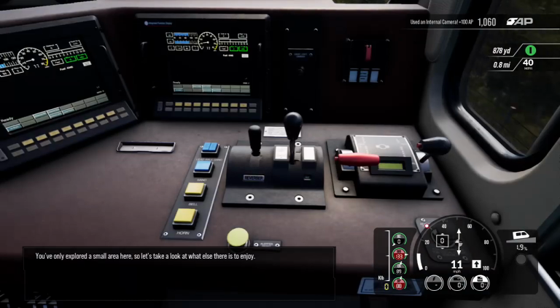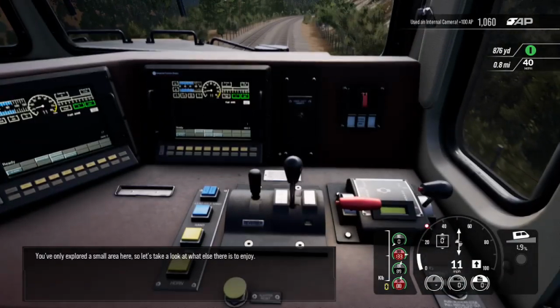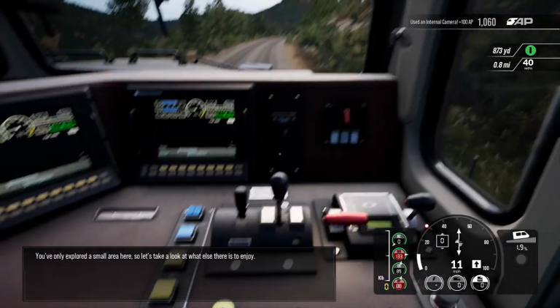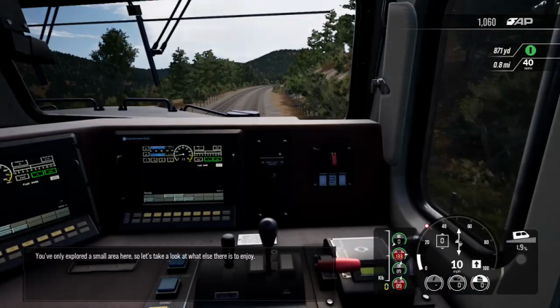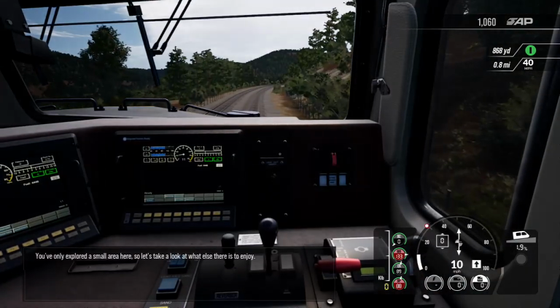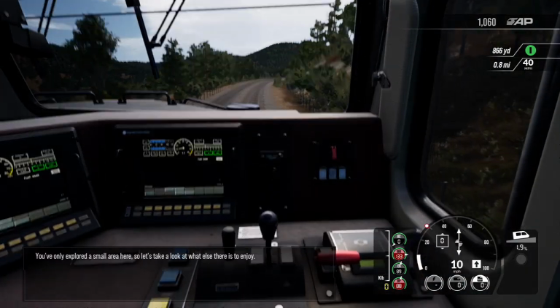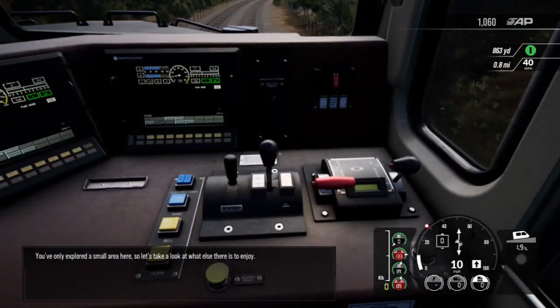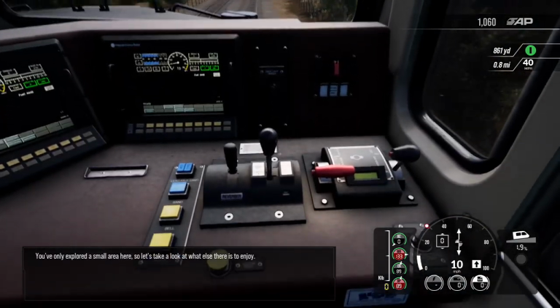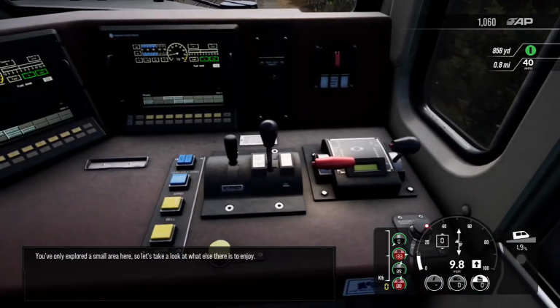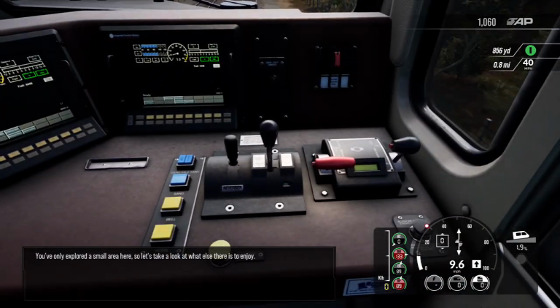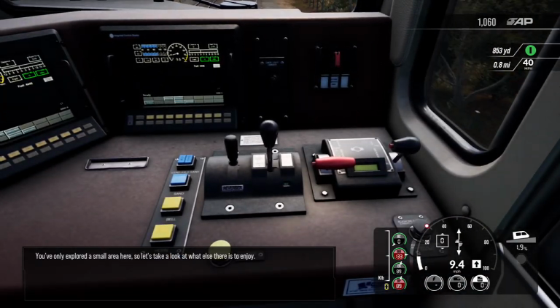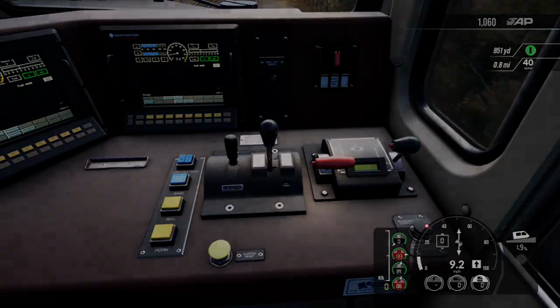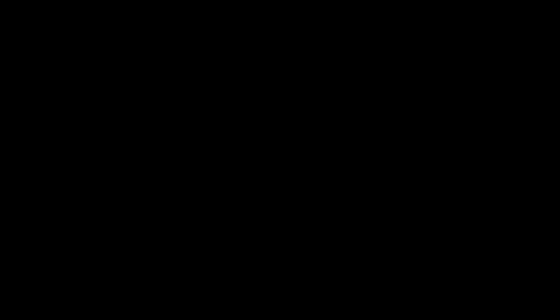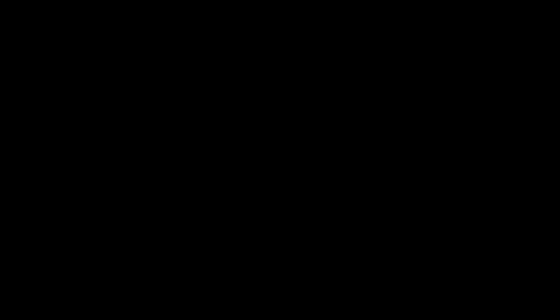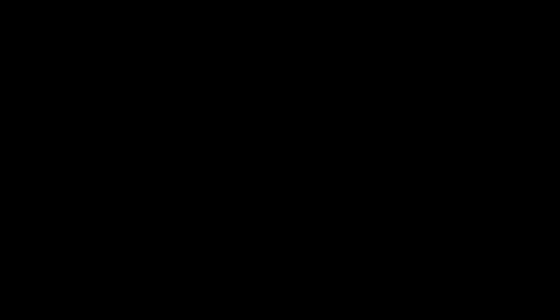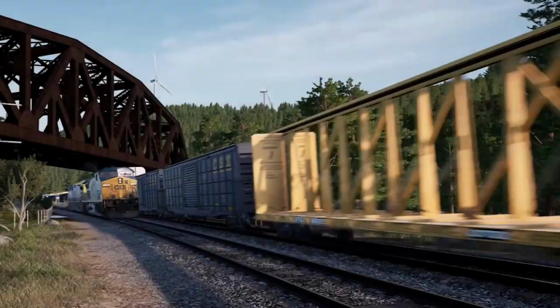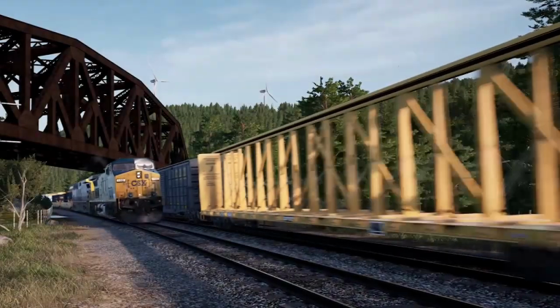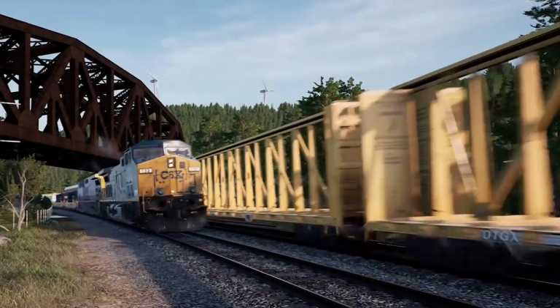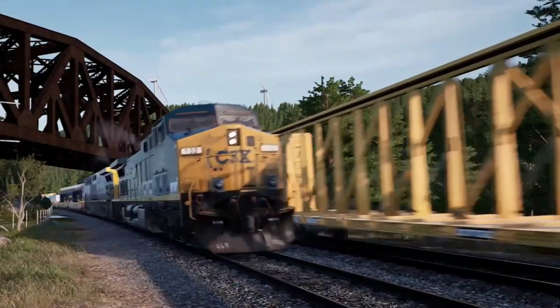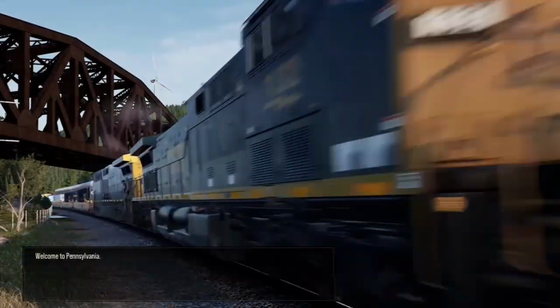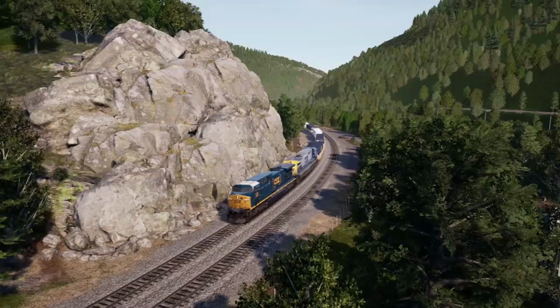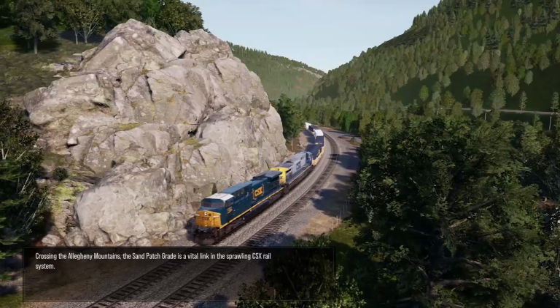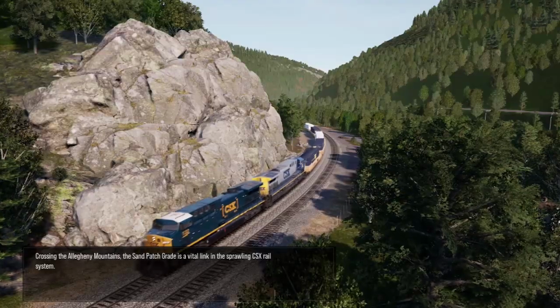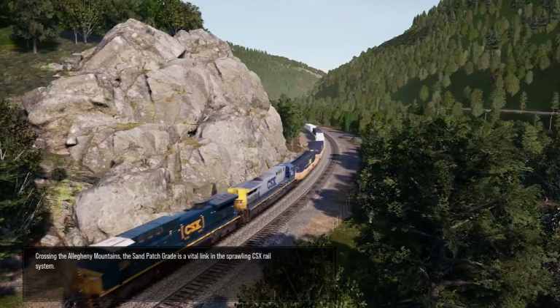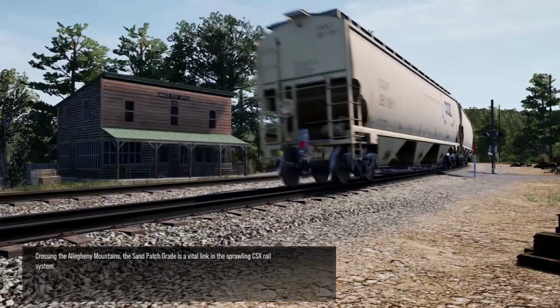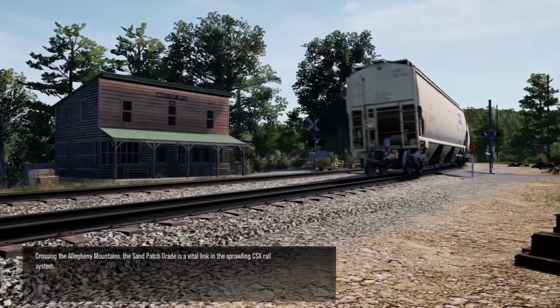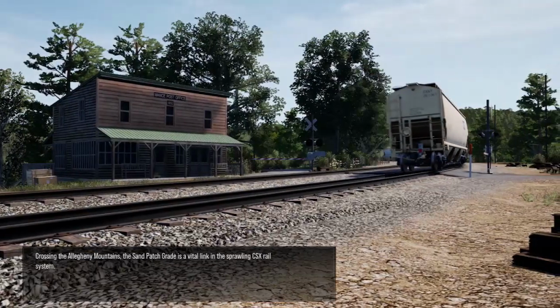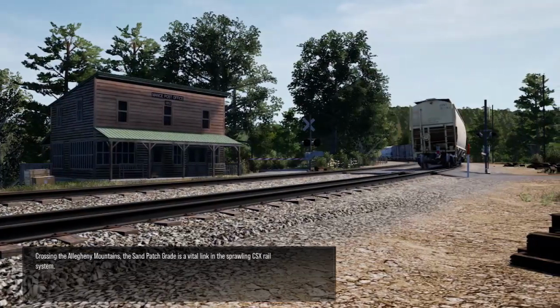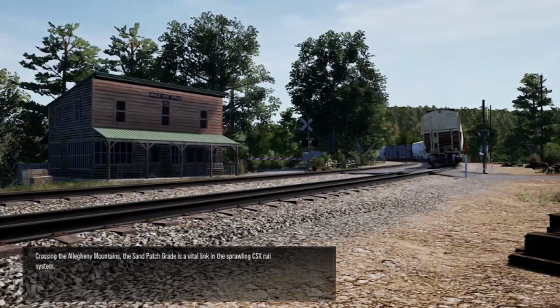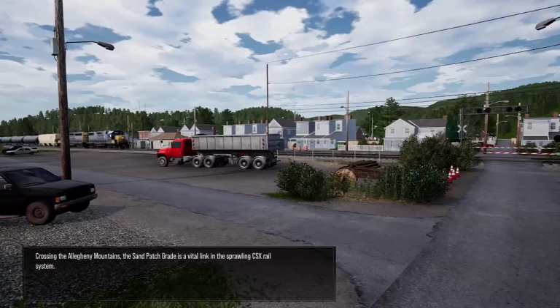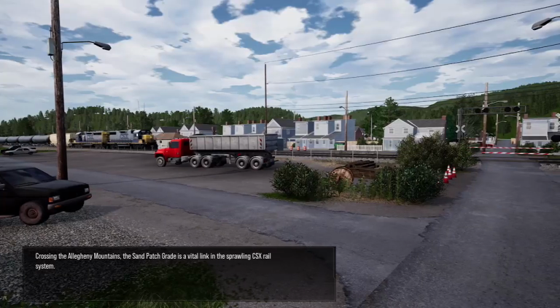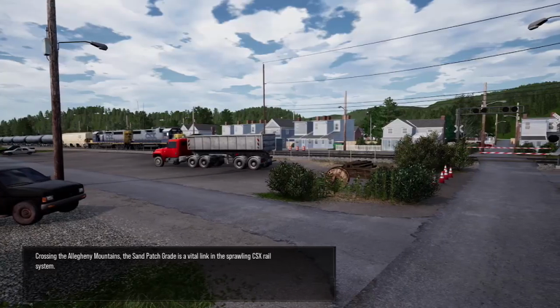You've only explored a small area here, so let's take a look at what else there is to enjoy. Welcome to Pennsylvania. Crossing the Allegheny Mountains, the Sand Patch Grade is a vital link in the sprawling CSX rail system.